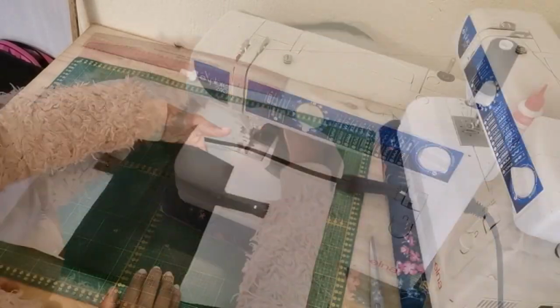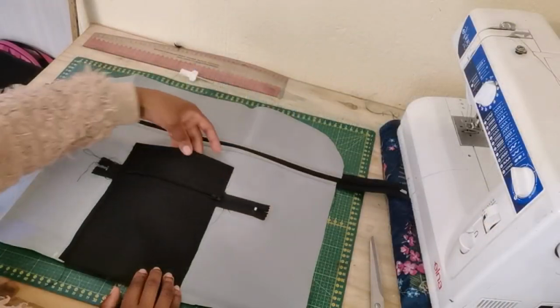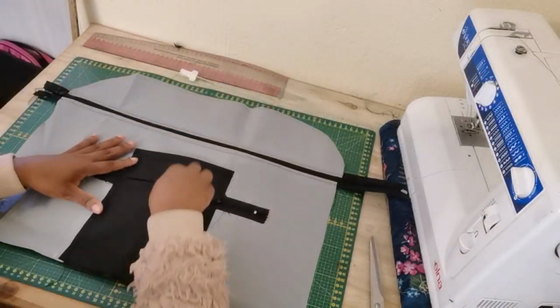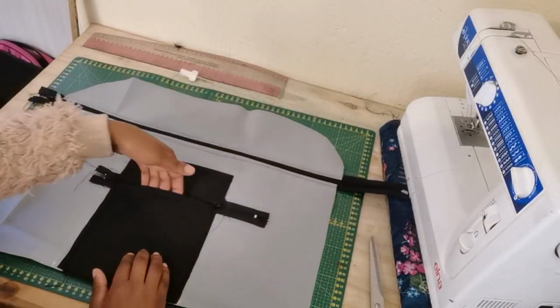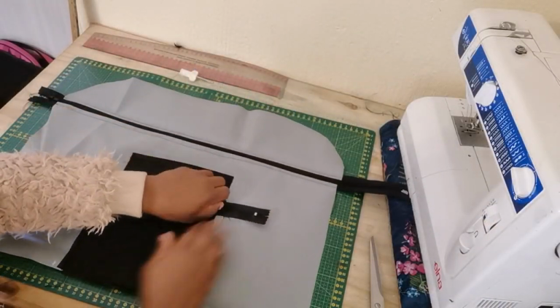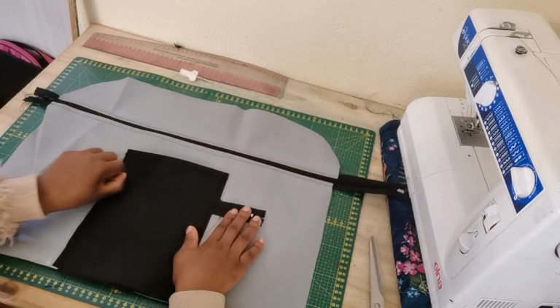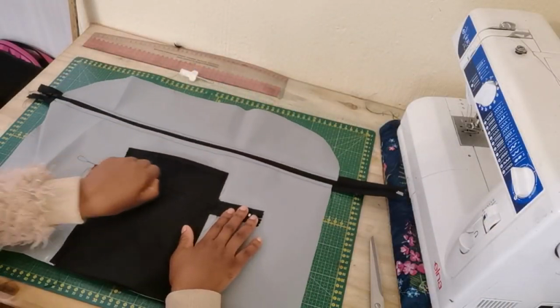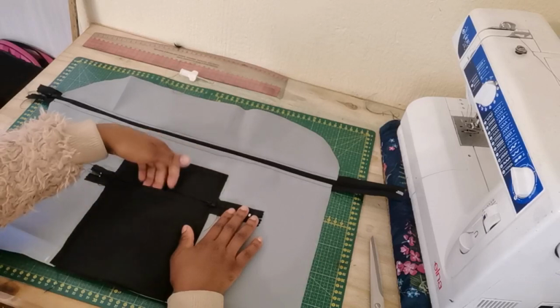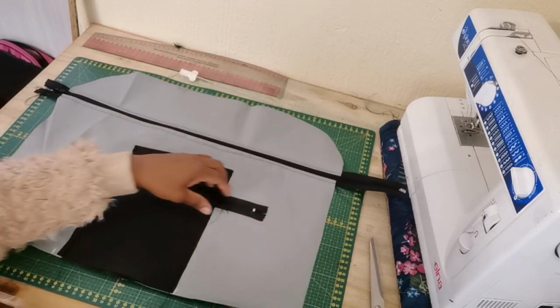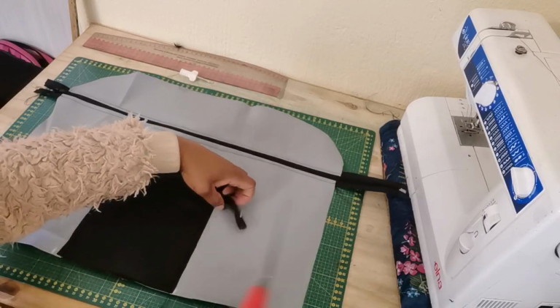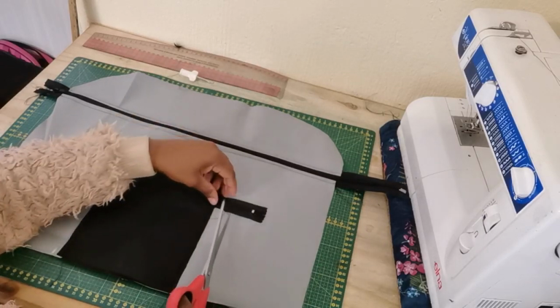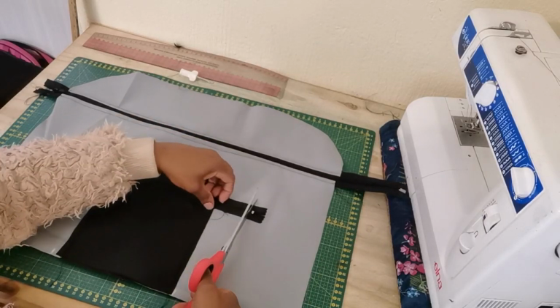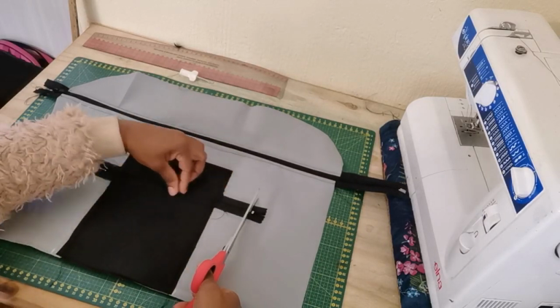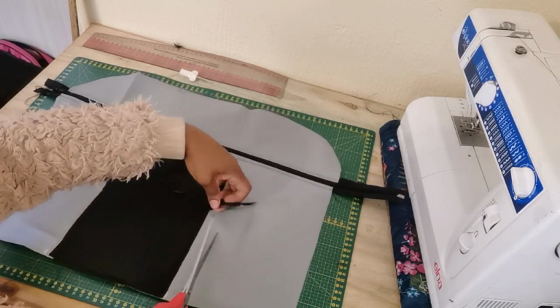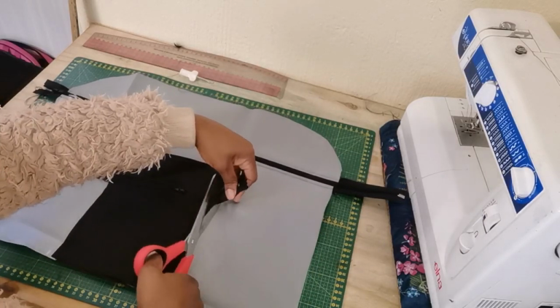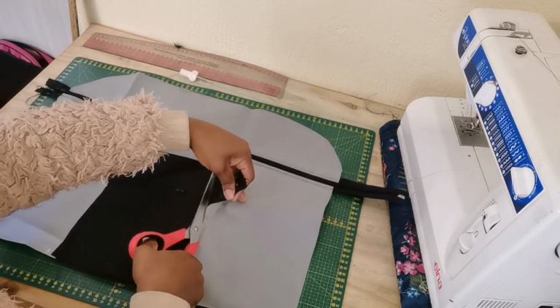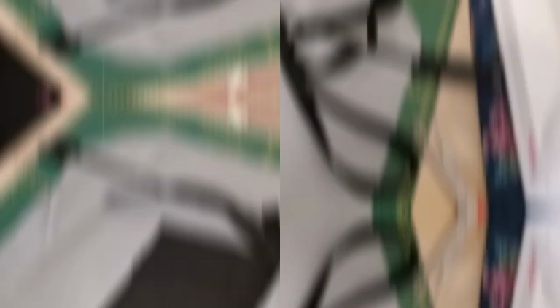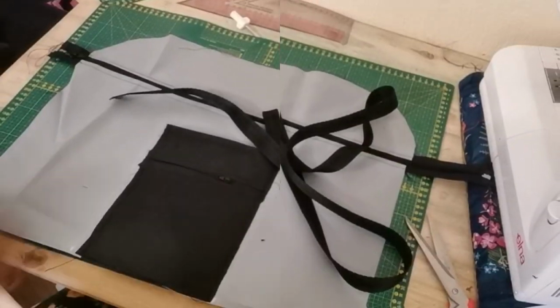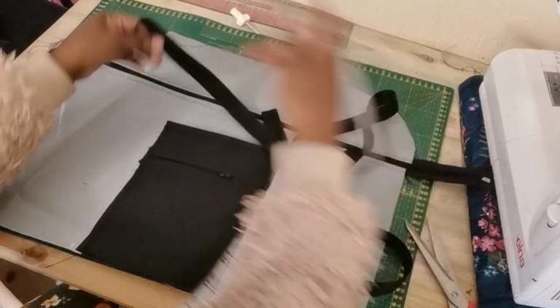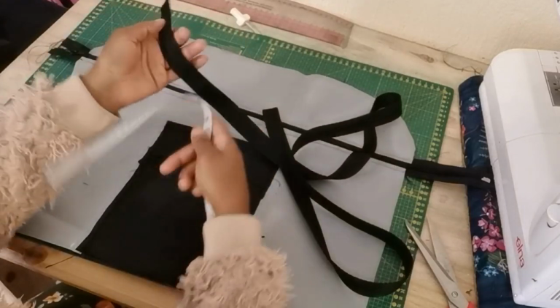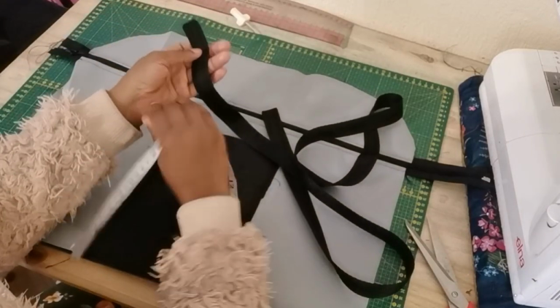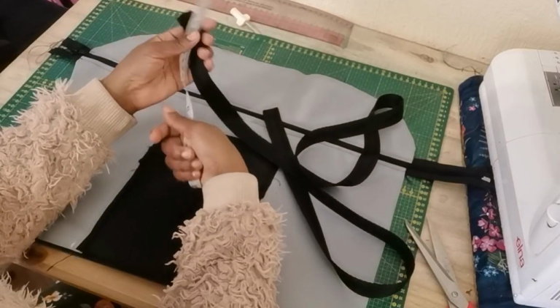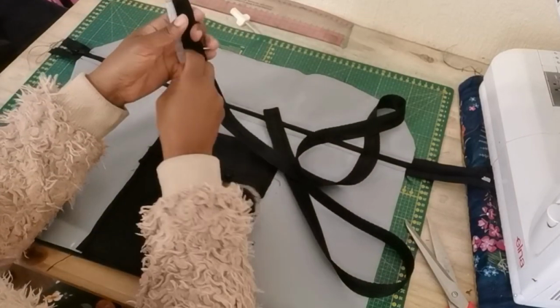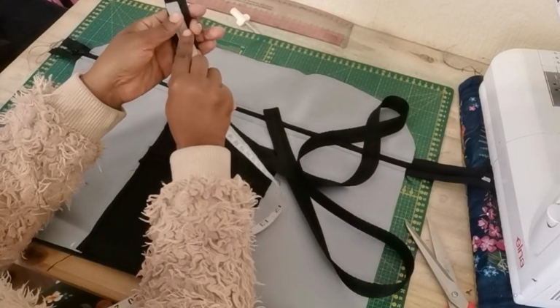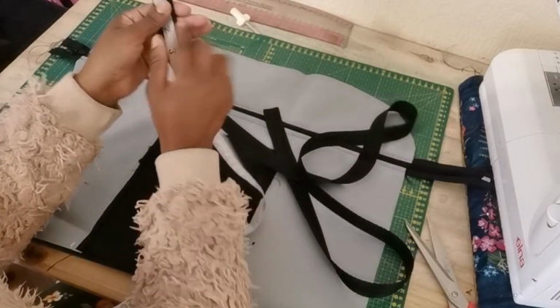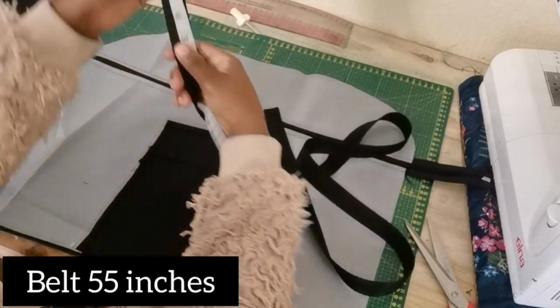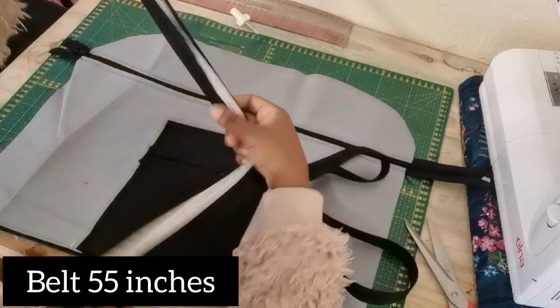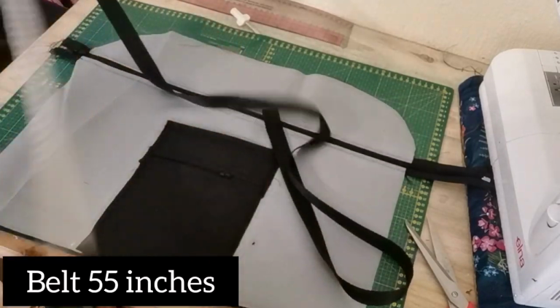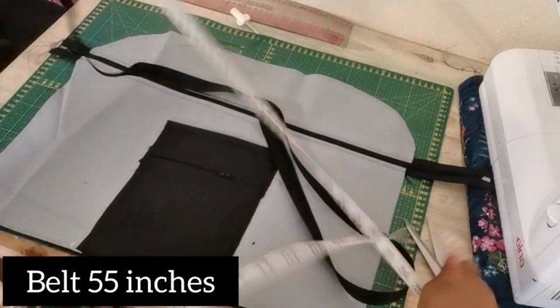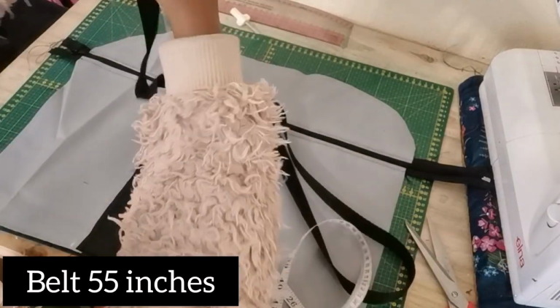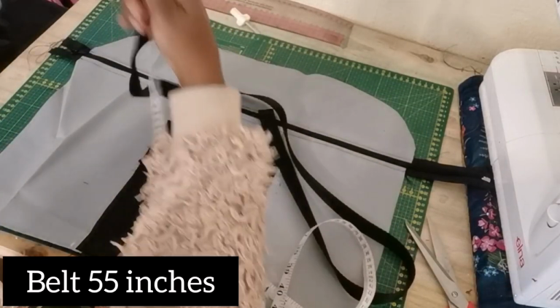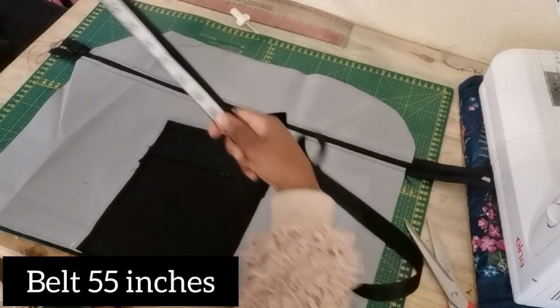Once we are done attaching the zipper and the center pocket, we need to cut out the excess of the zip. For the belt, I'm going to cut out a 55-inch length of belt.